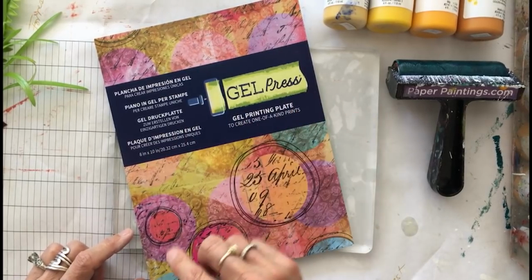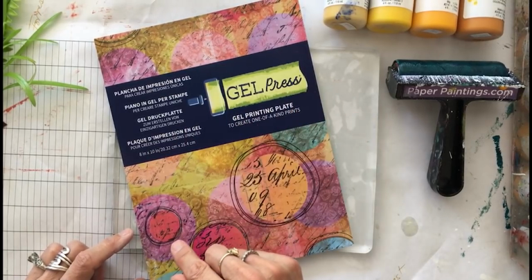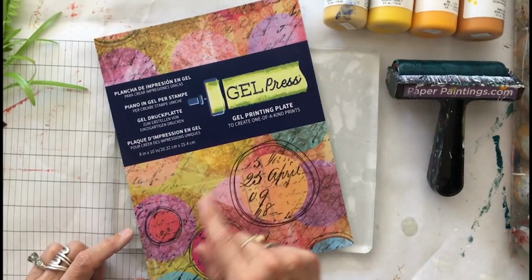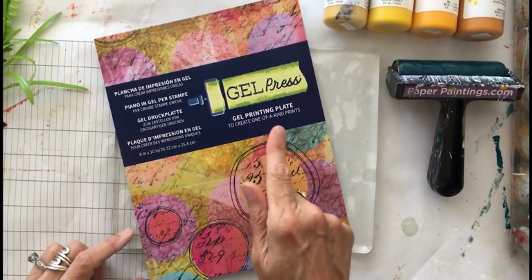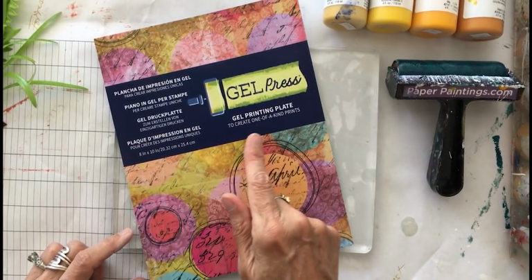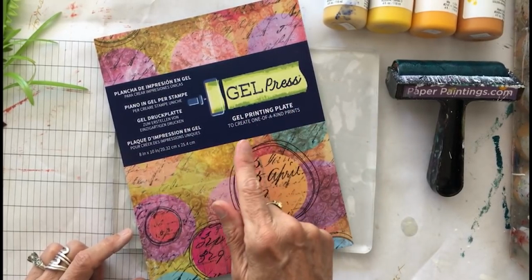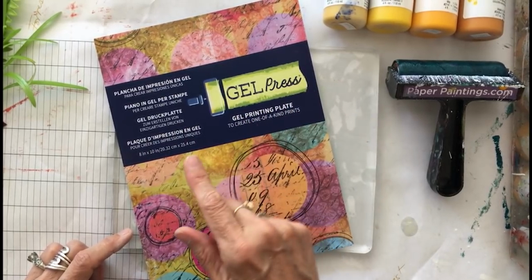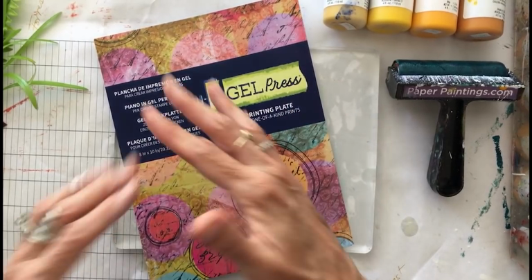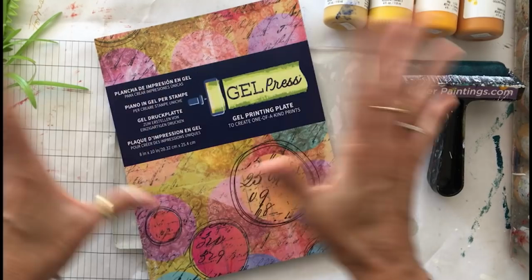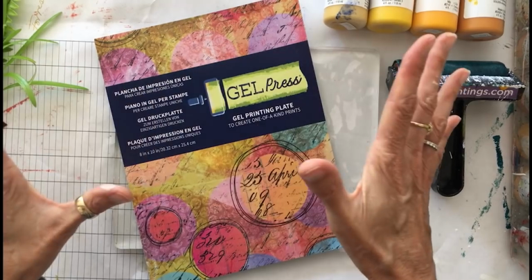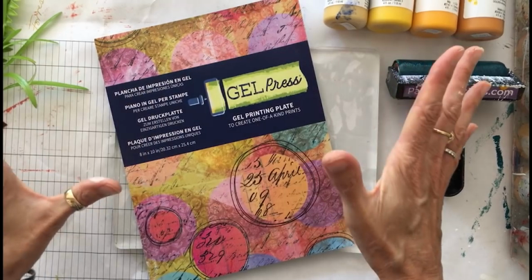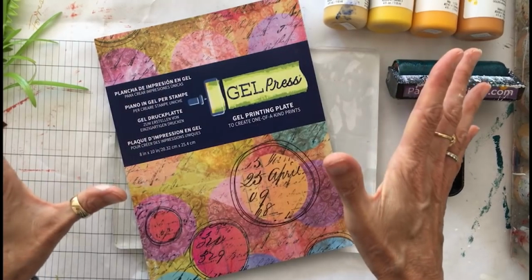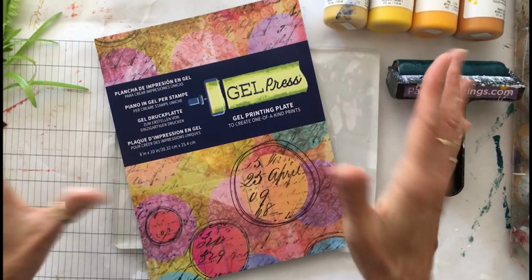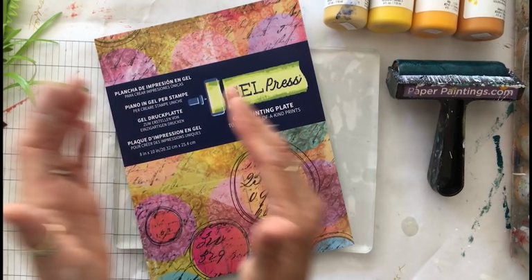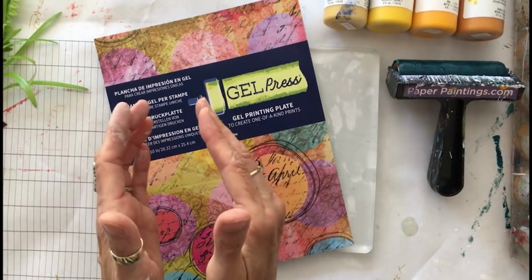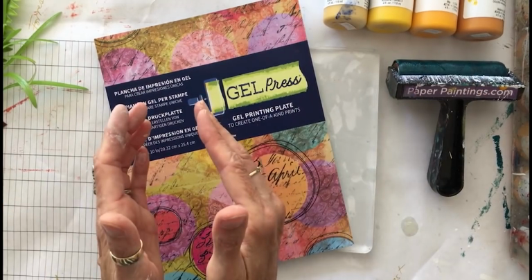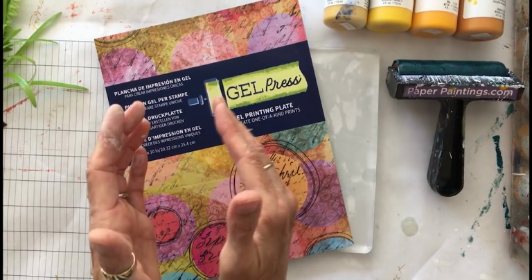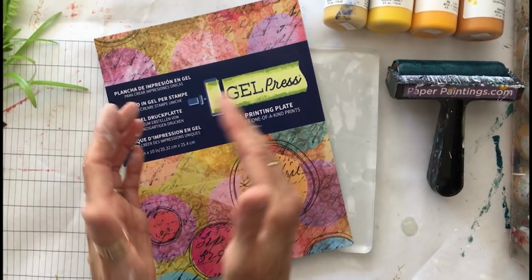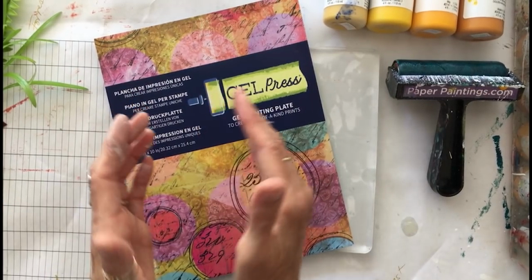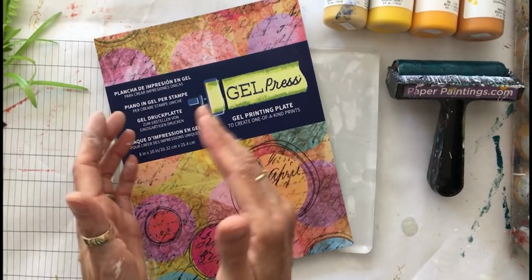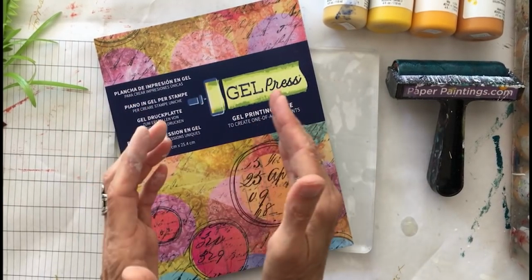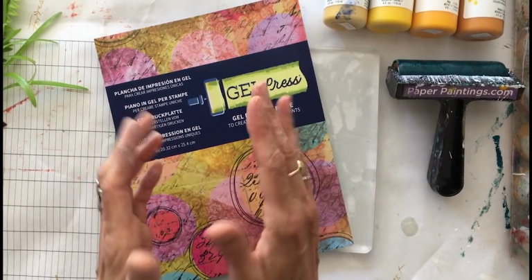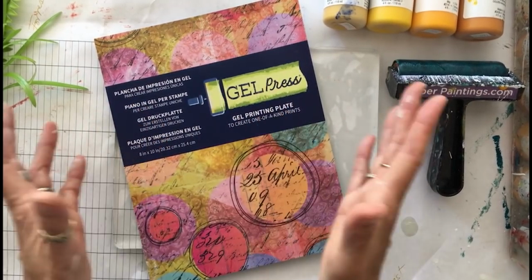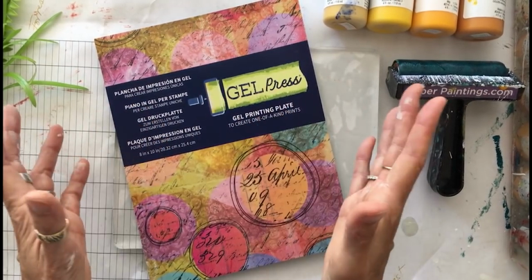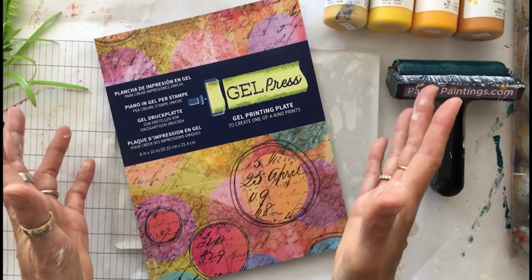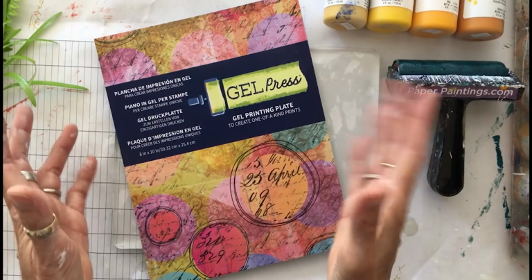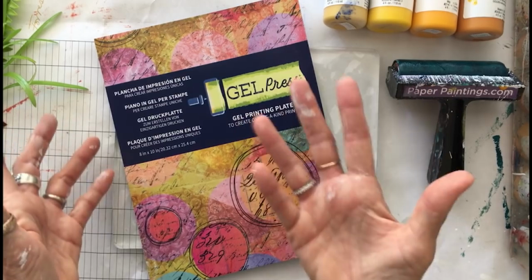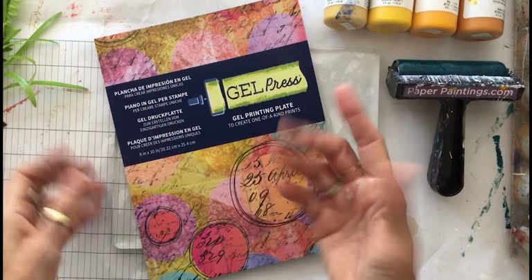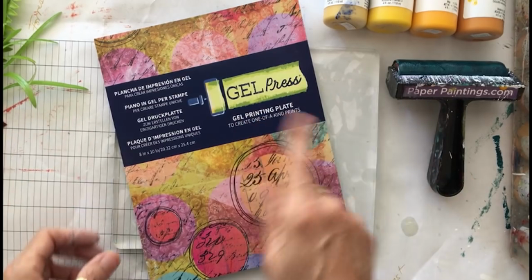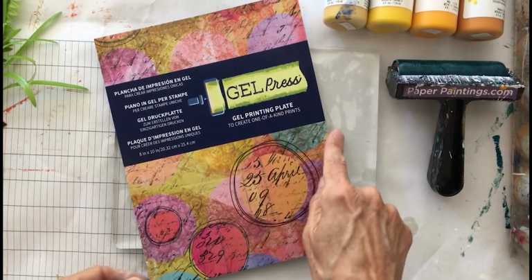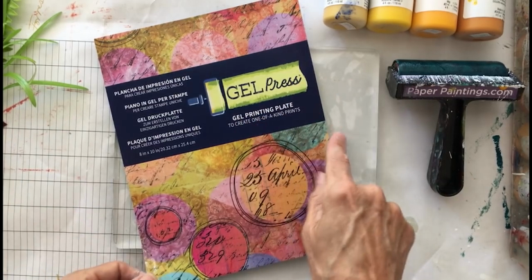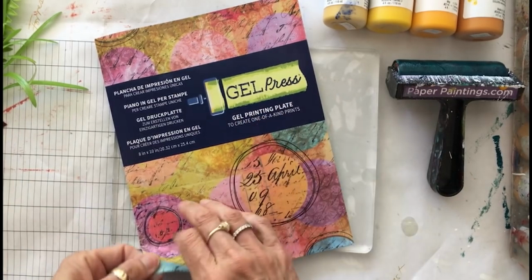This one is an 8x10, but I also have a really big one 12x12, and they make smaller ones — 5x7, 6x9 — so whatever fits your budget and your project. But this is my favorite size.